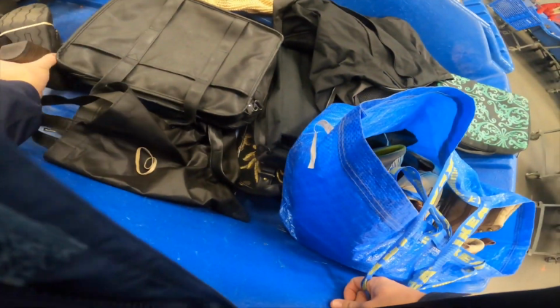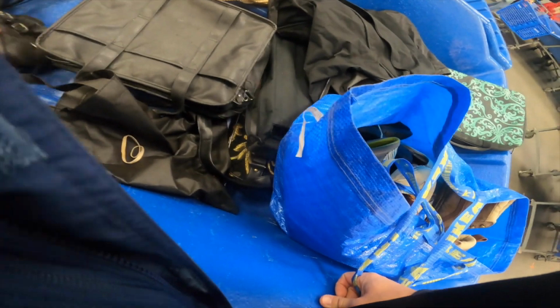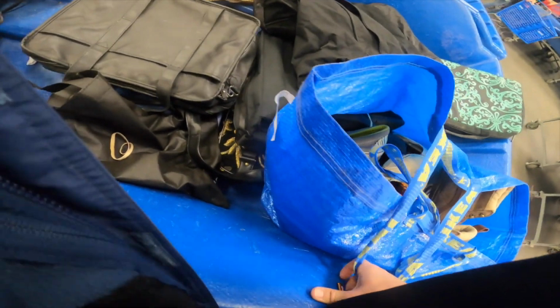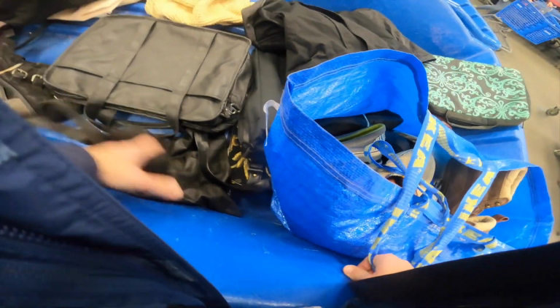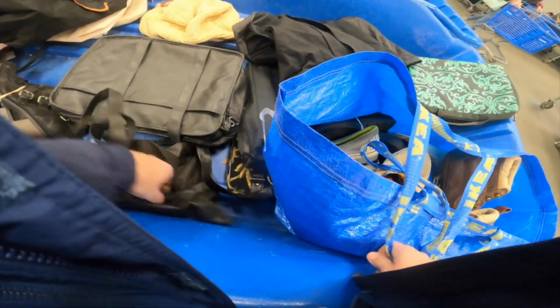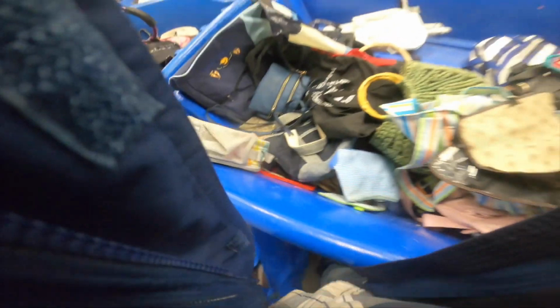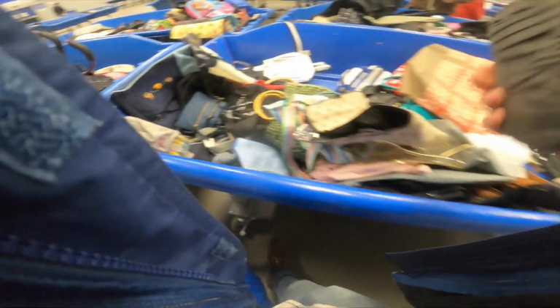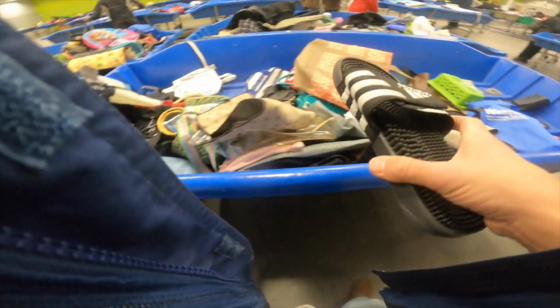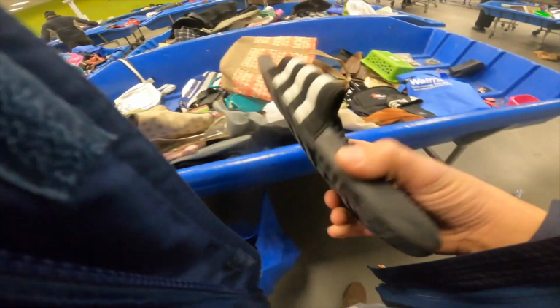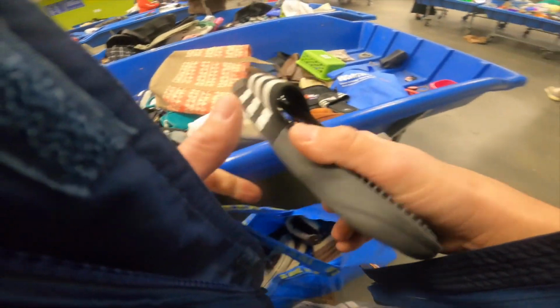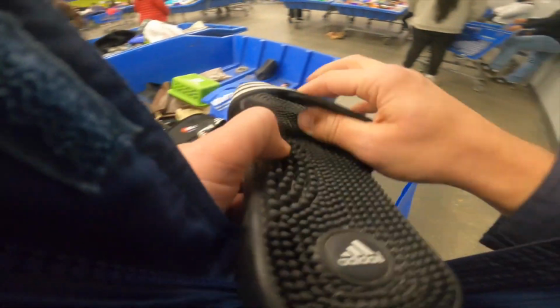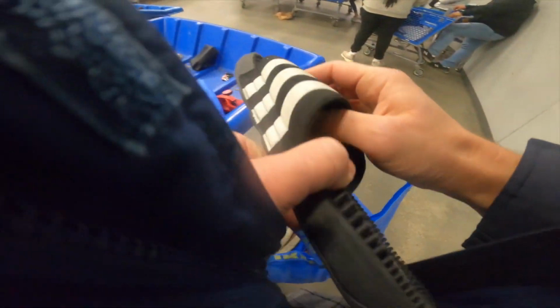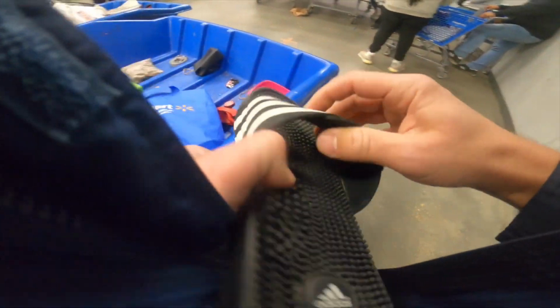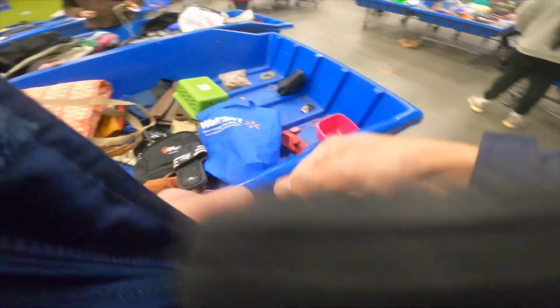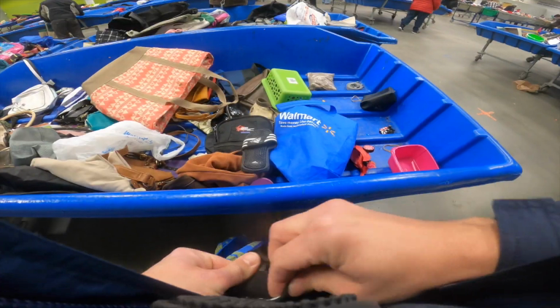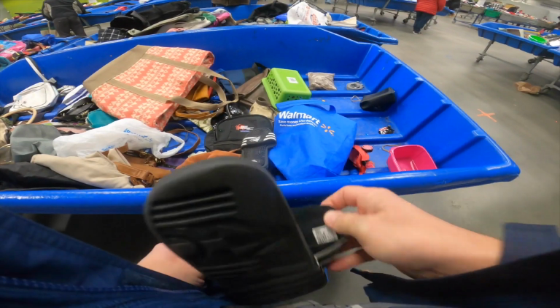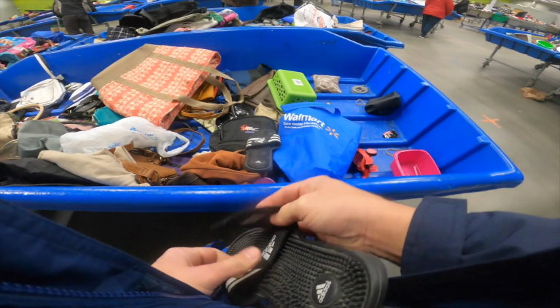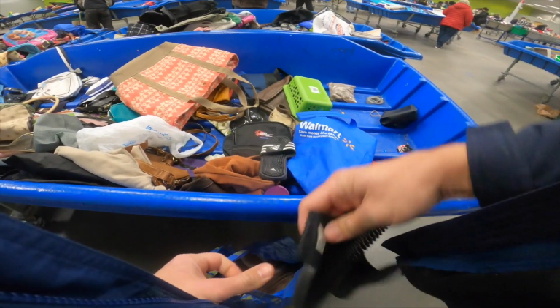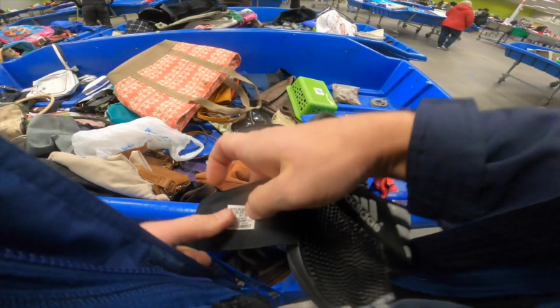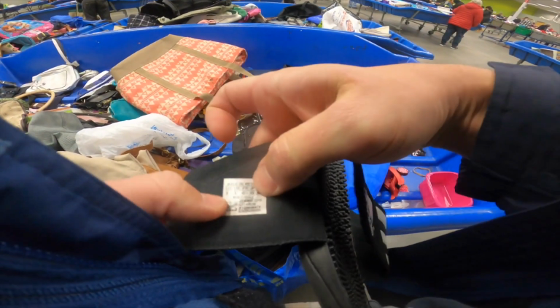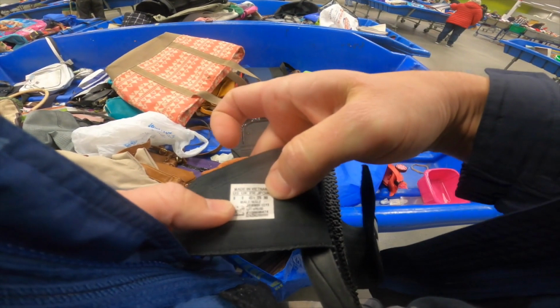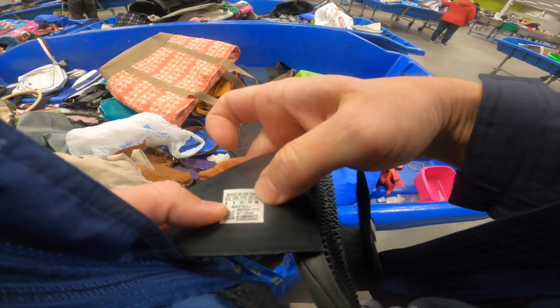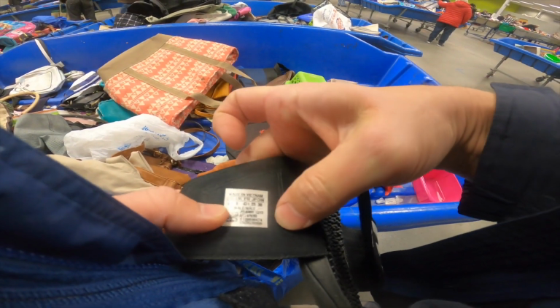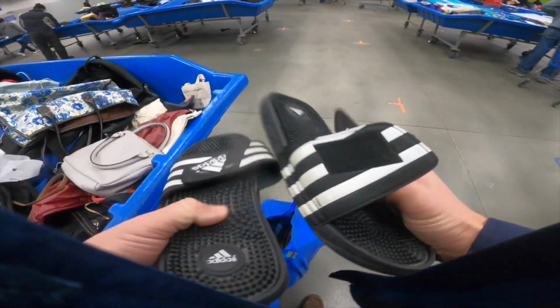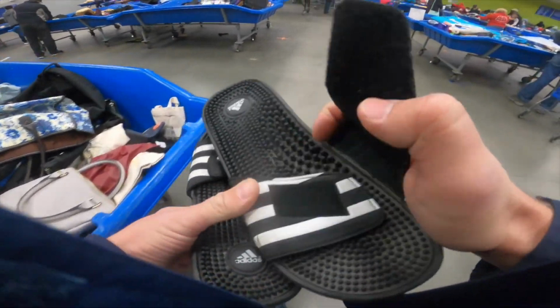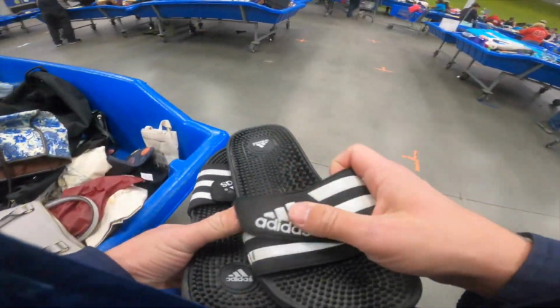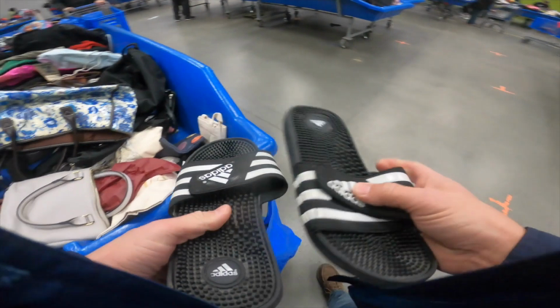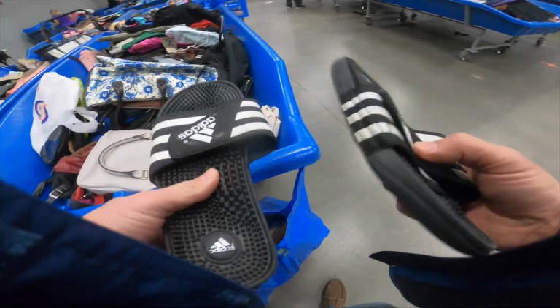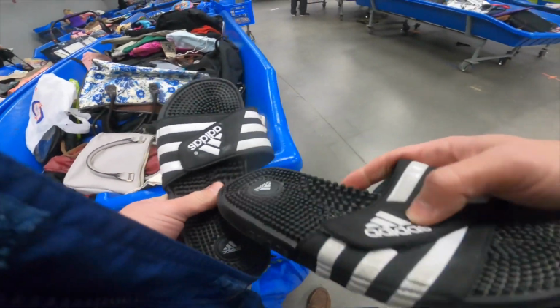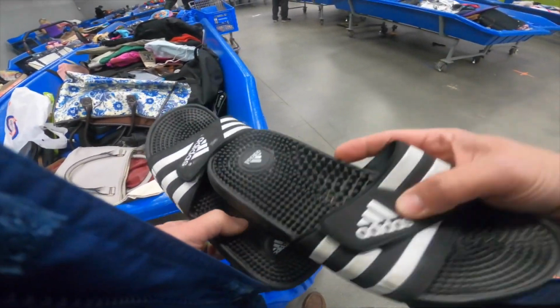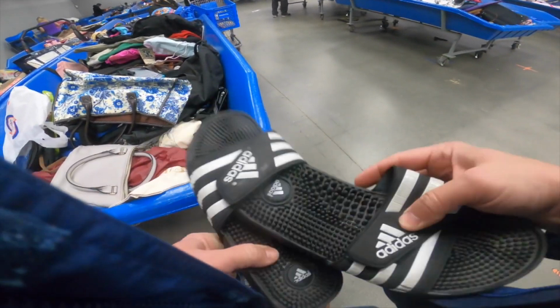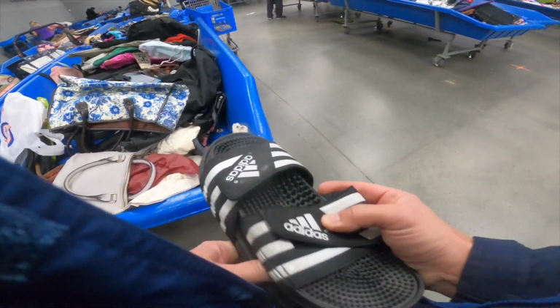Continuing to dig around, I didn't find any other shoes in the bags, but I did find this pair of Adidas slides. I have this pair in my personal collection and they're good sellers, so I picked them up.